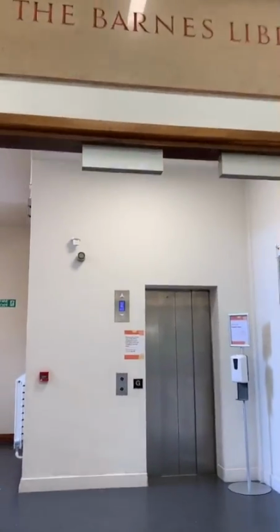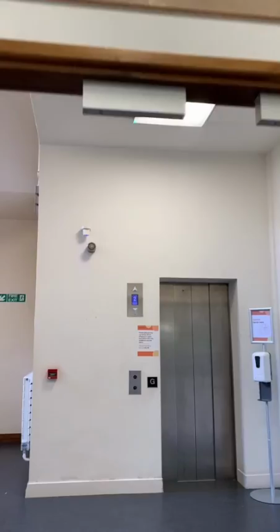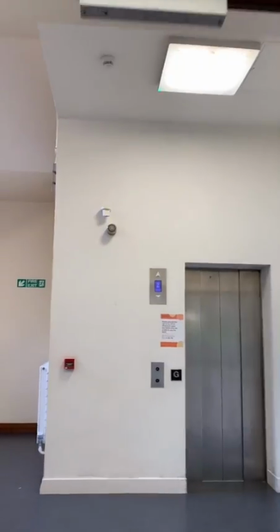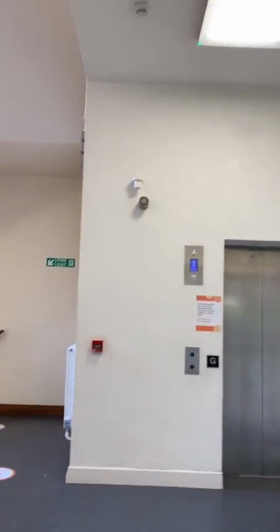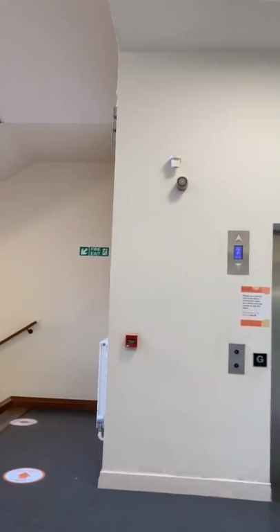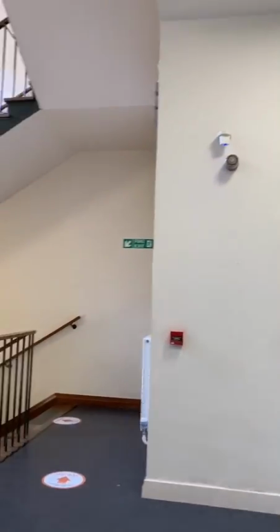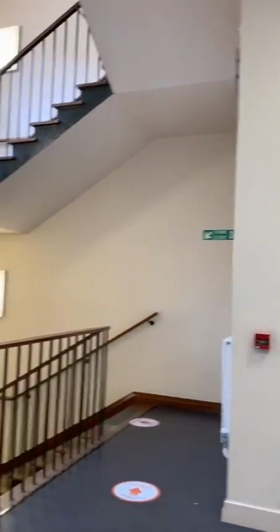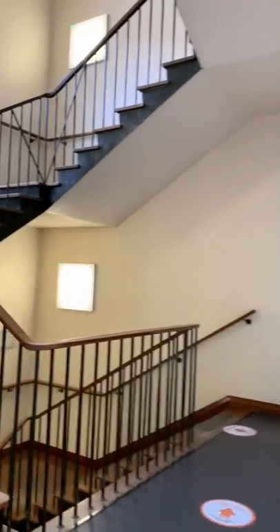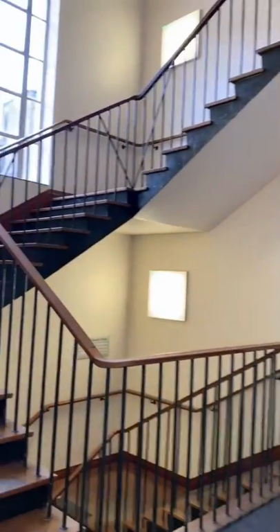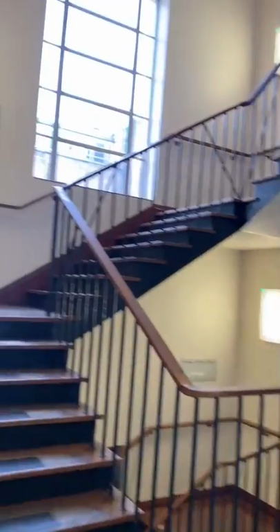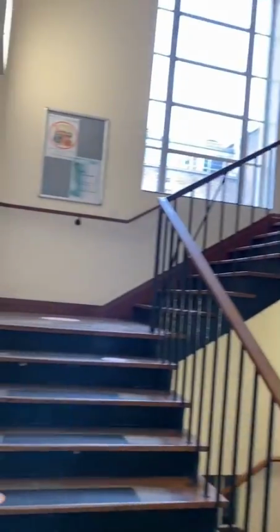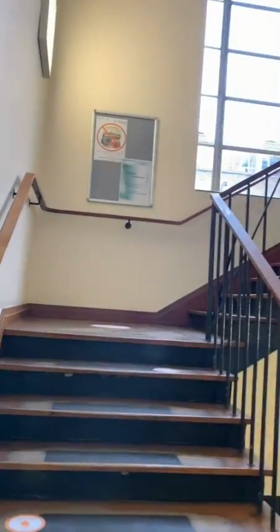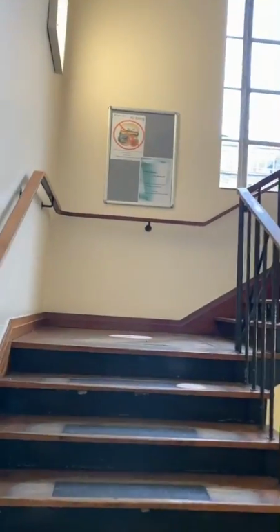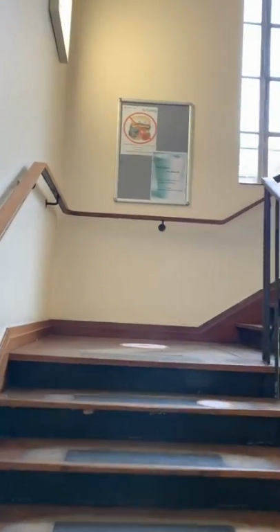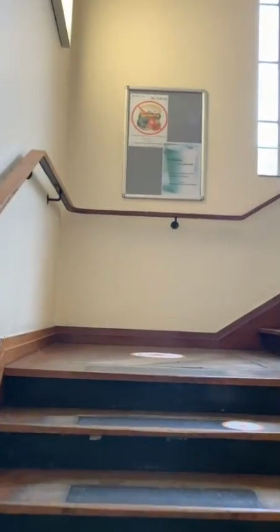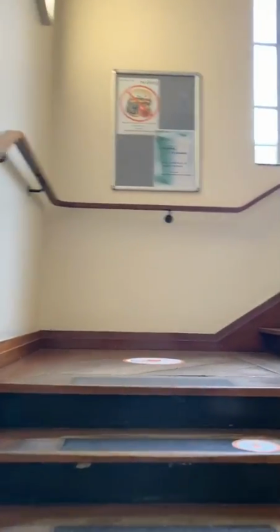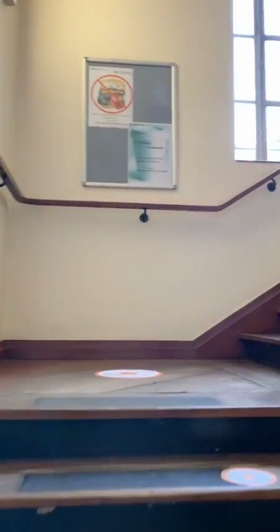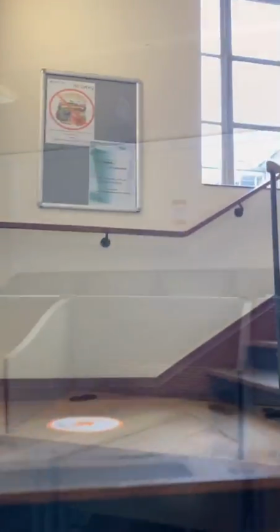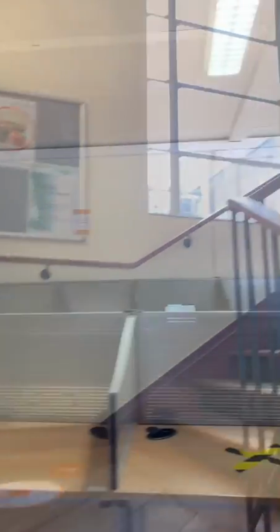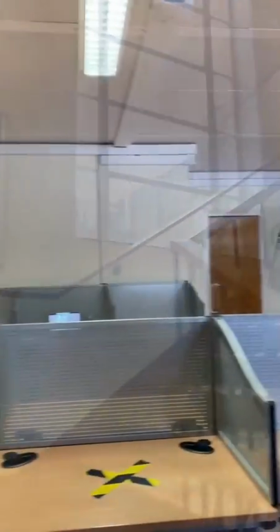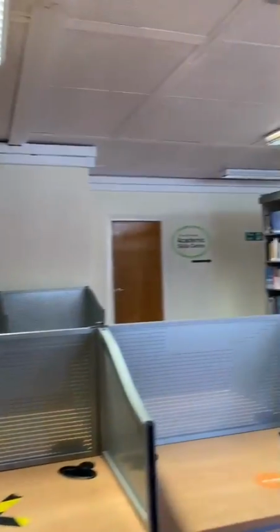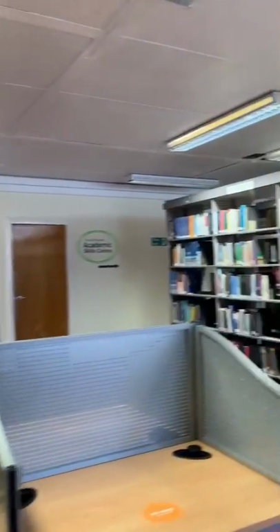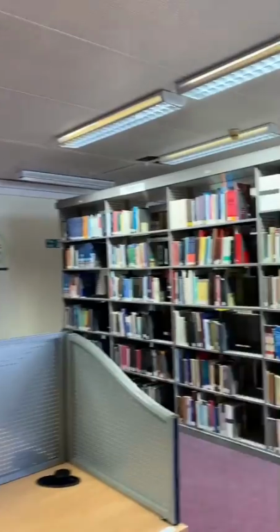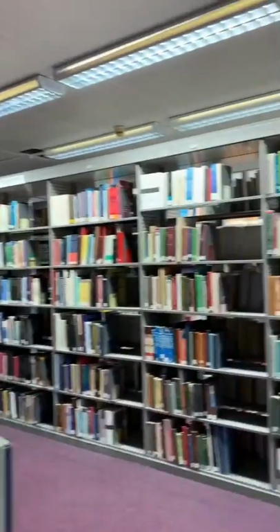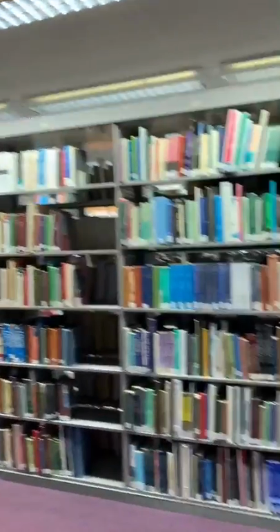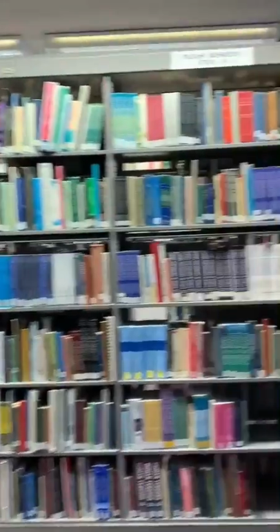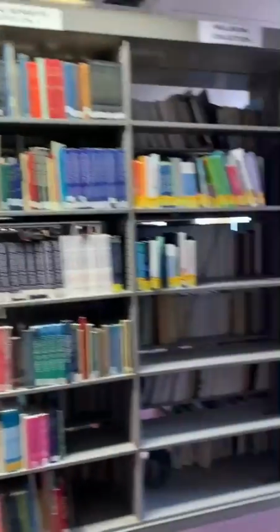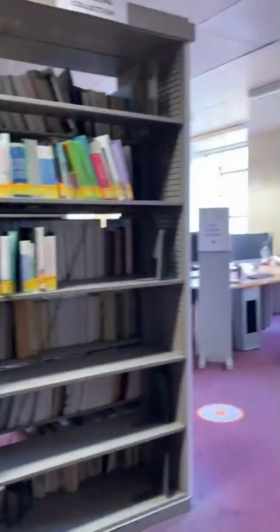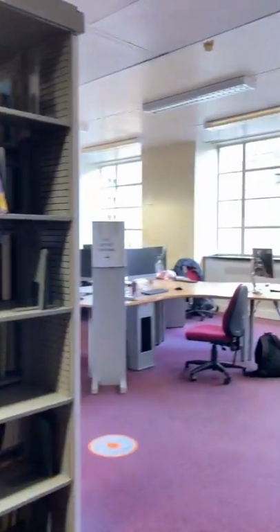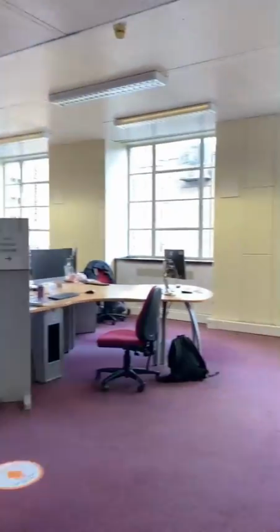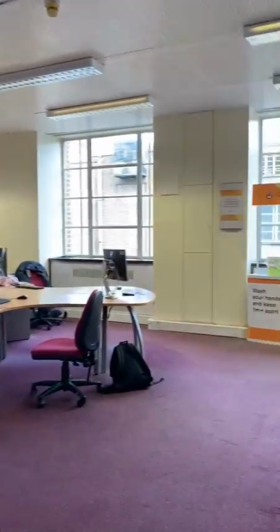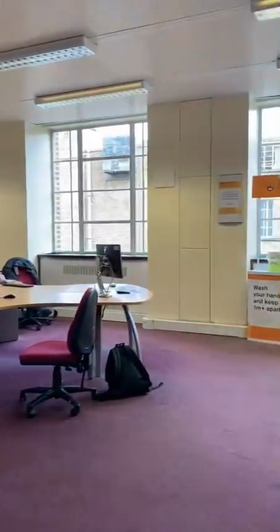Now I'm heading upstairs to the Barnes Library, our very own library here in the medical school dedicated to medicine, biosciences, health sciences and sport. There's plenty of study space here too.